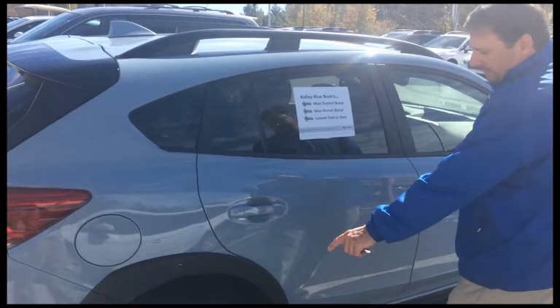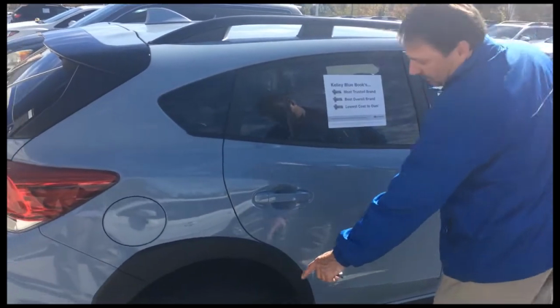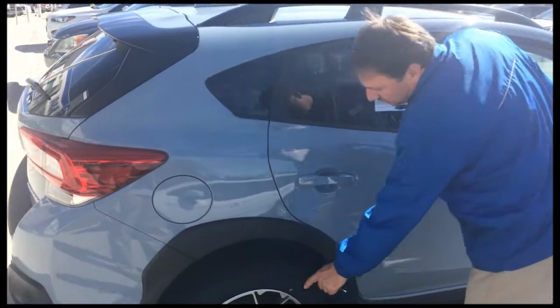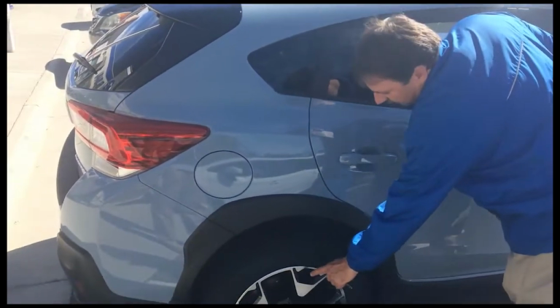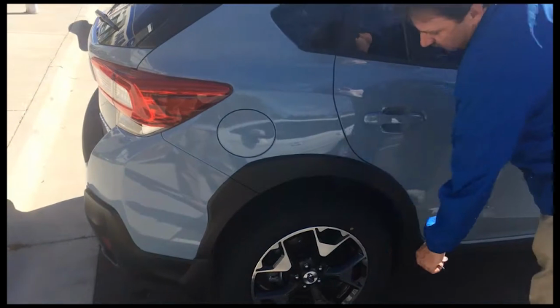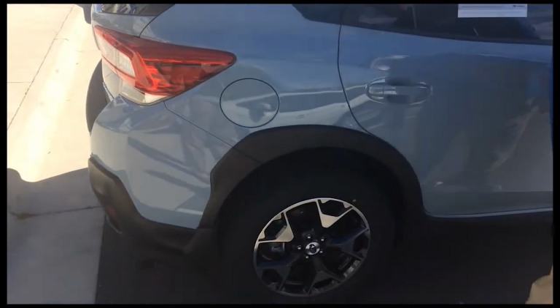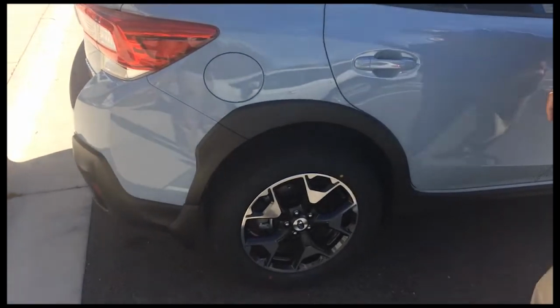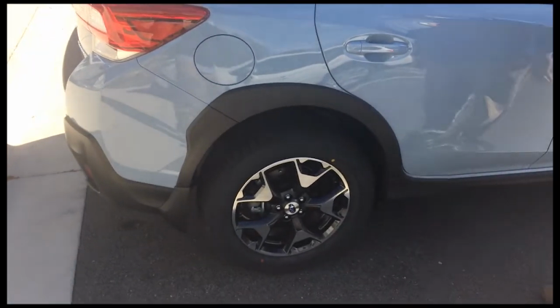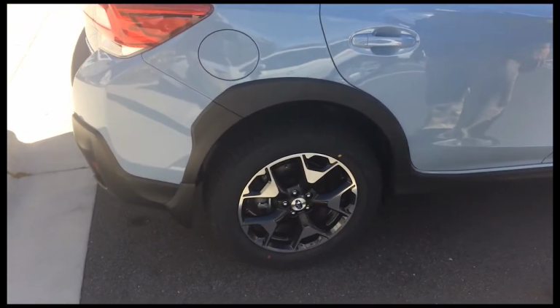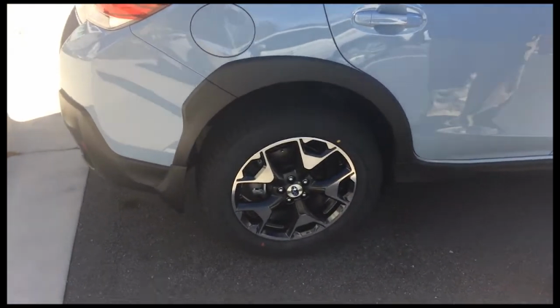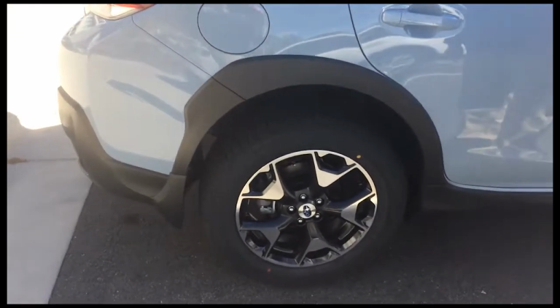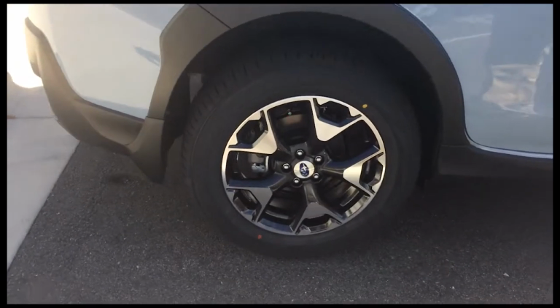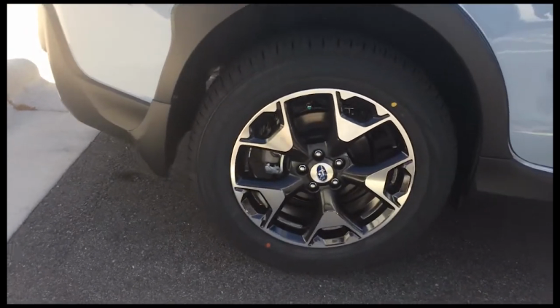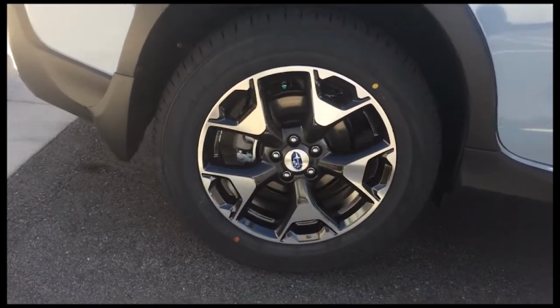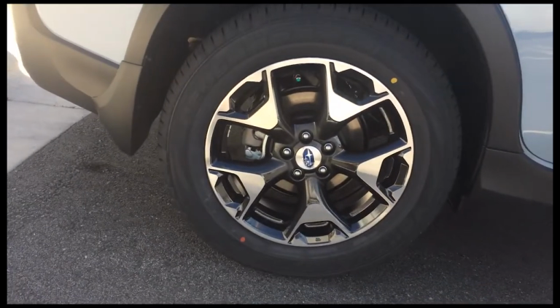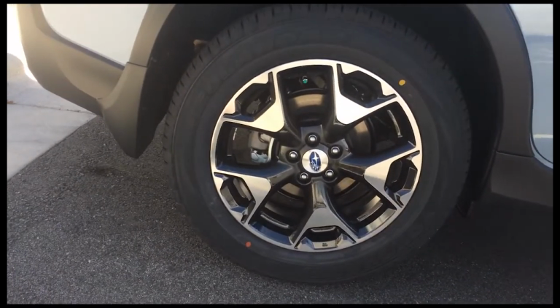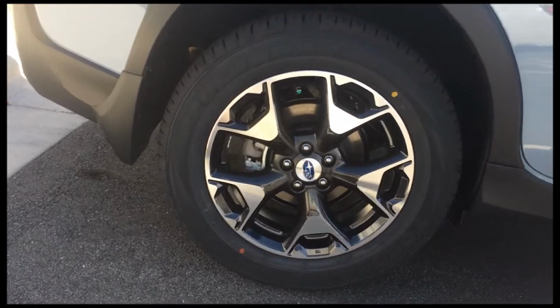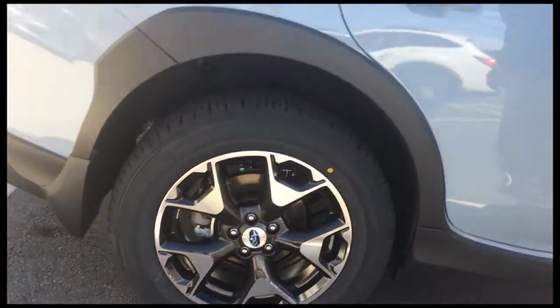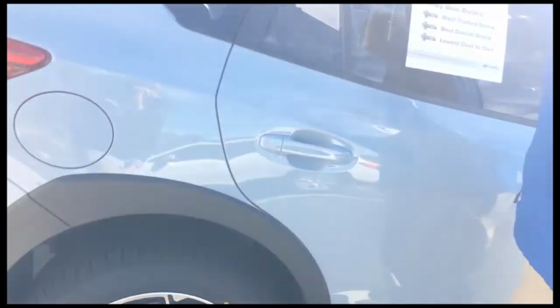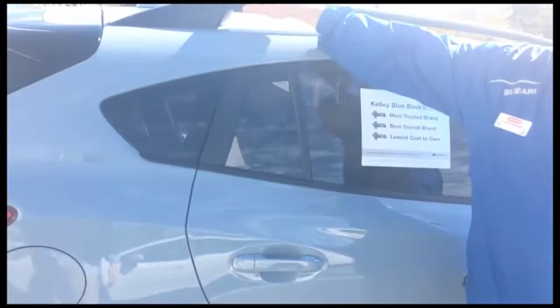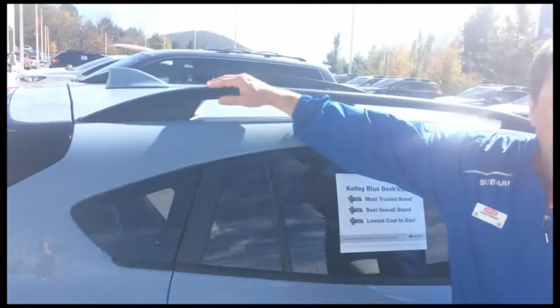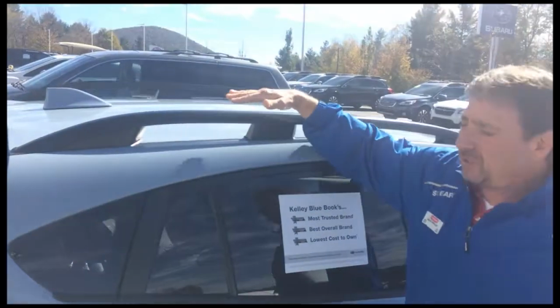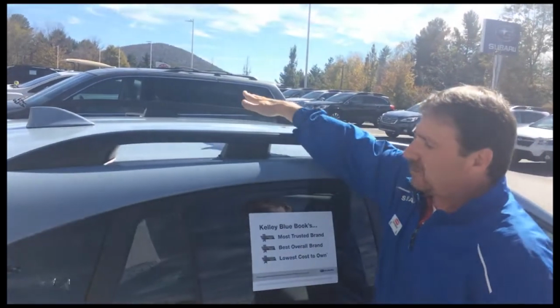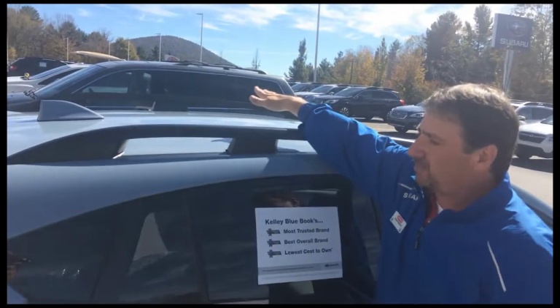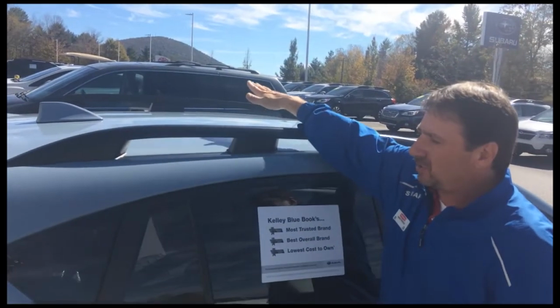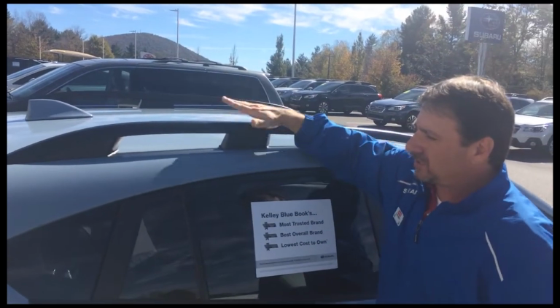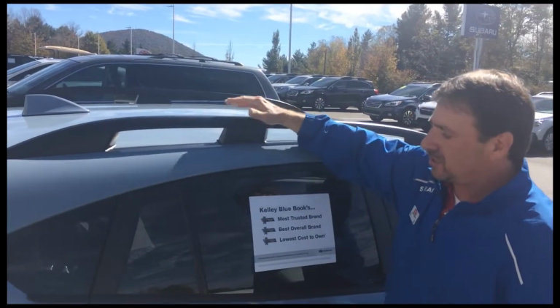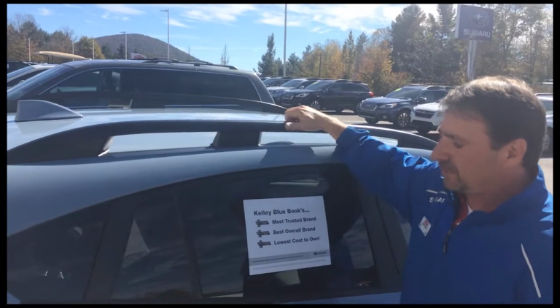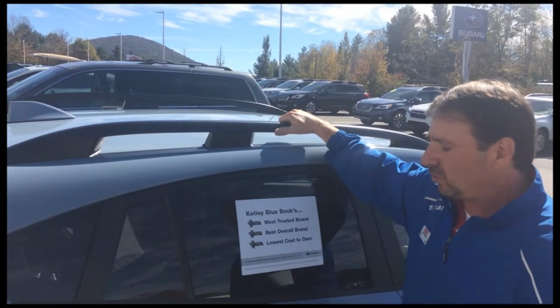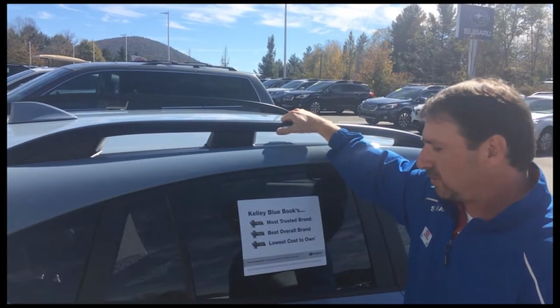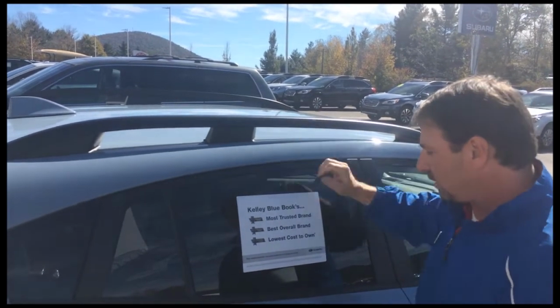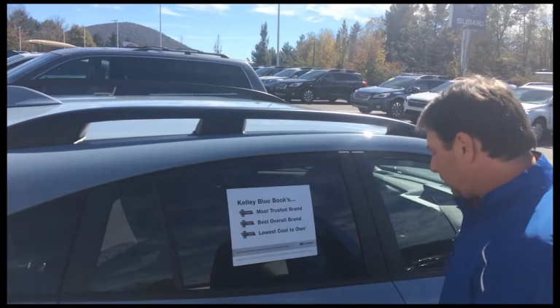The lines are very sporty. They've changed and redesigned the wheels — they look fantastic — and they all come with roof rails. You can add crossbars, and these are built to hold up to 300 pounds.